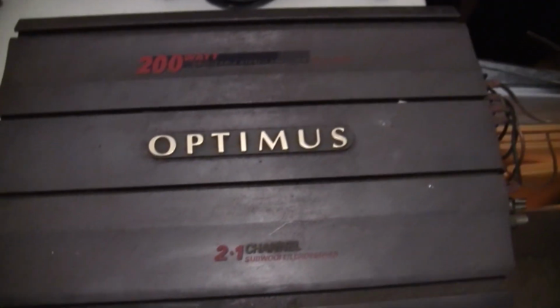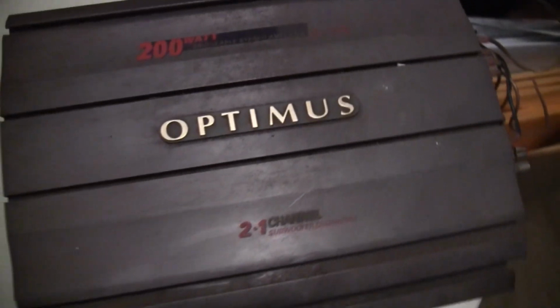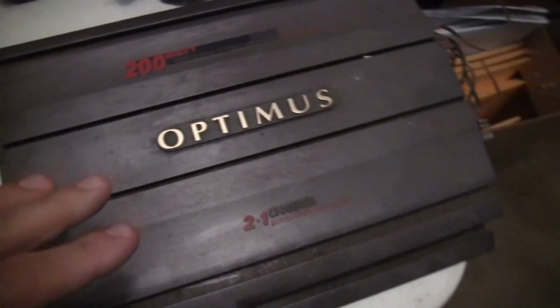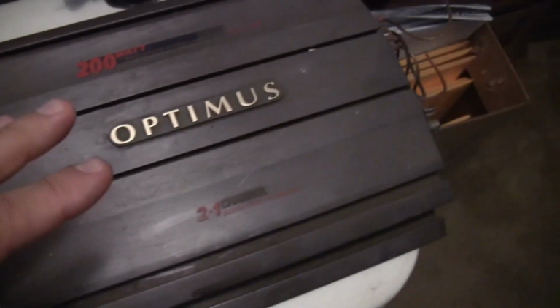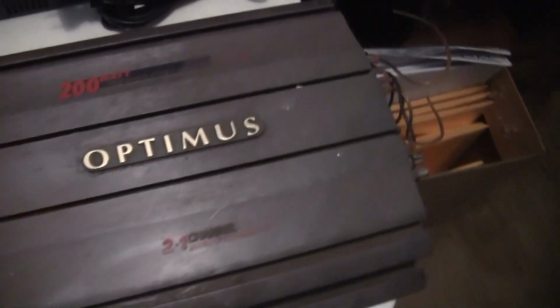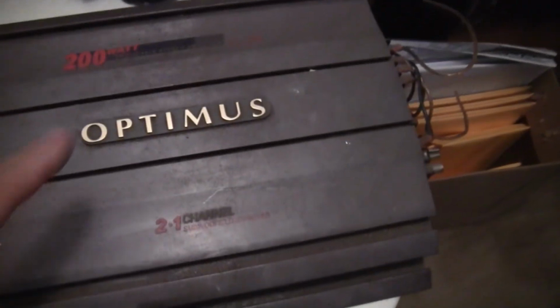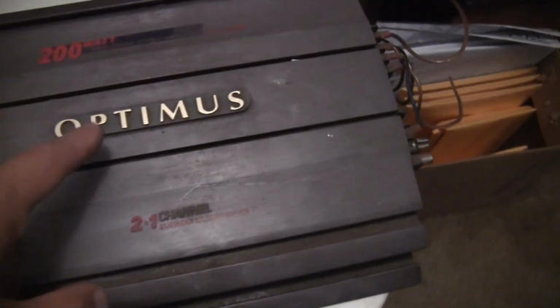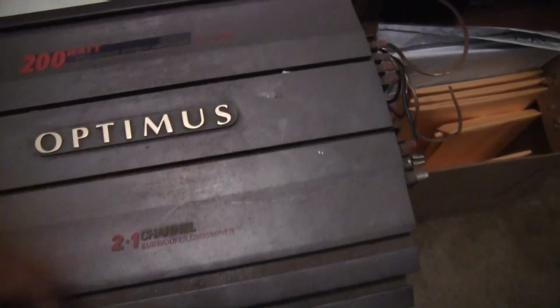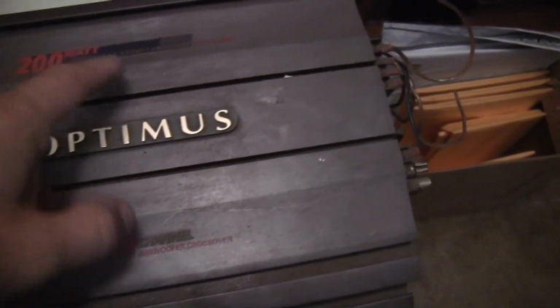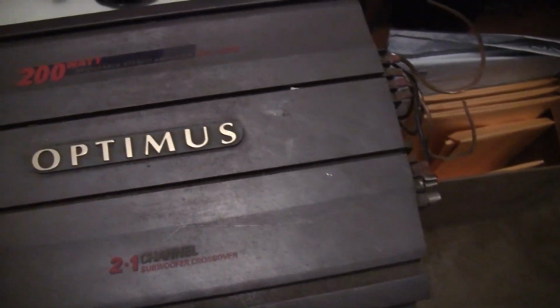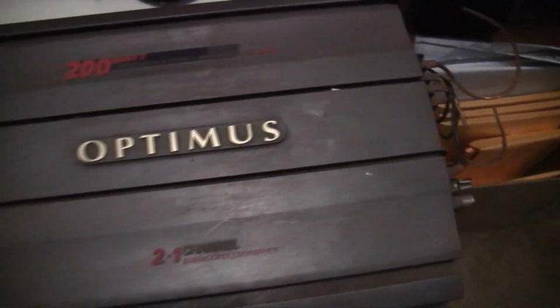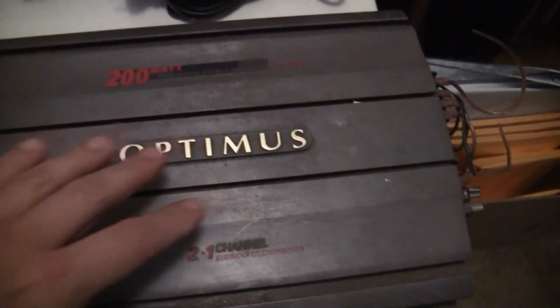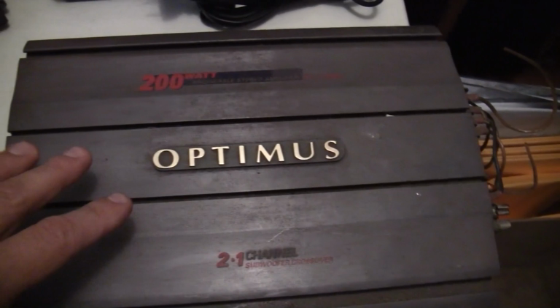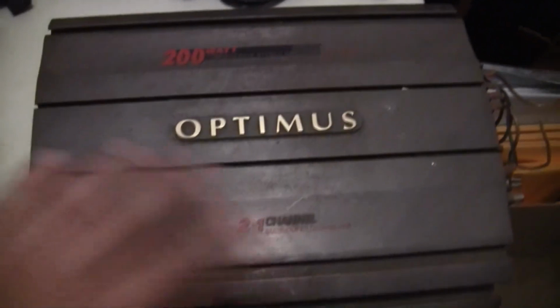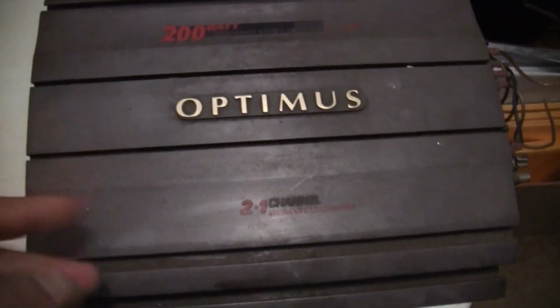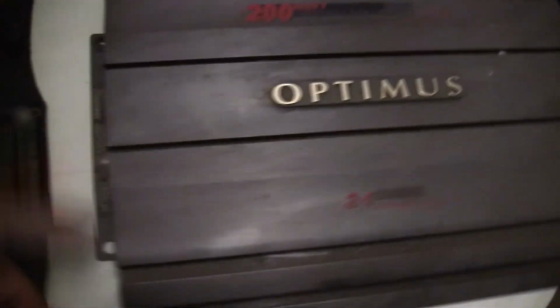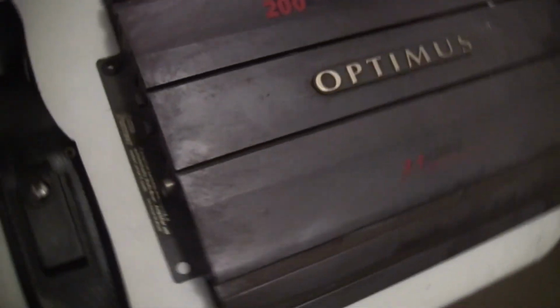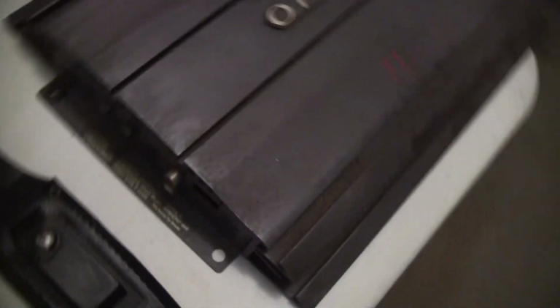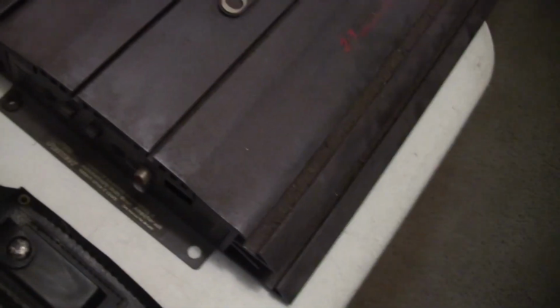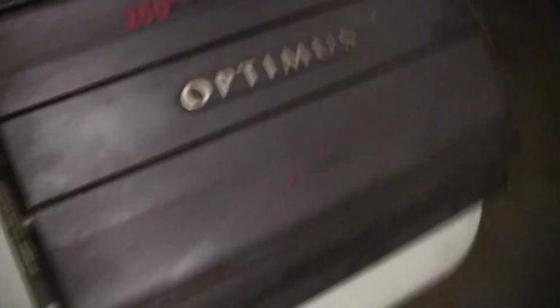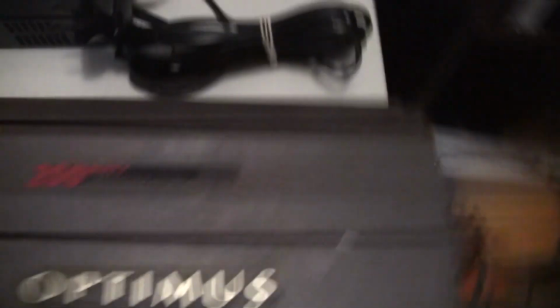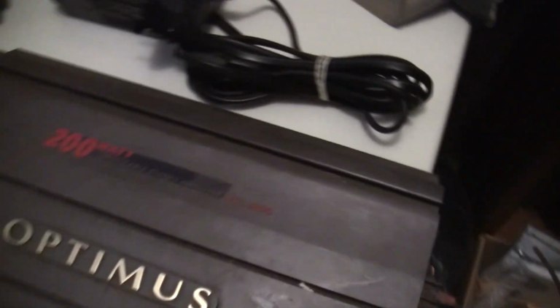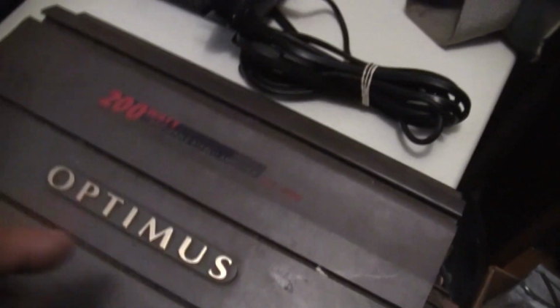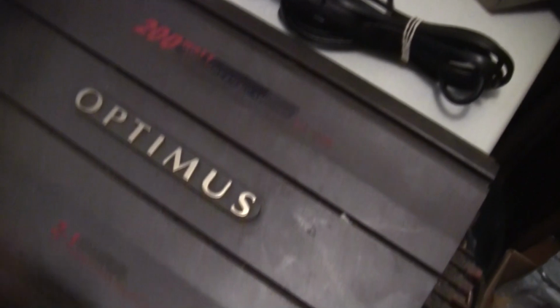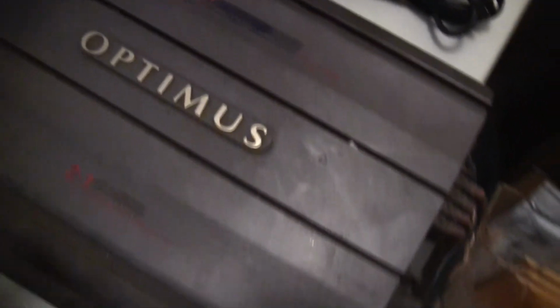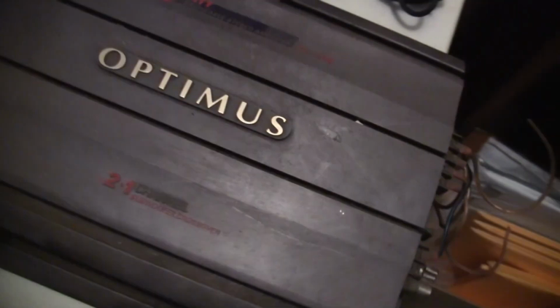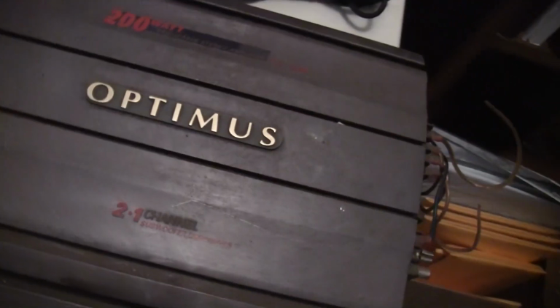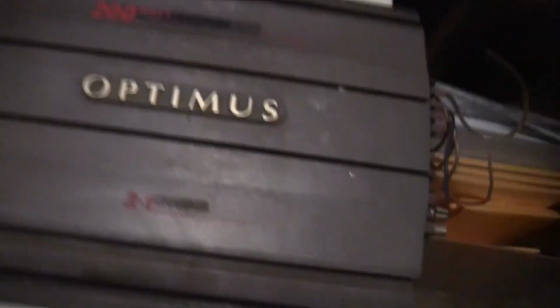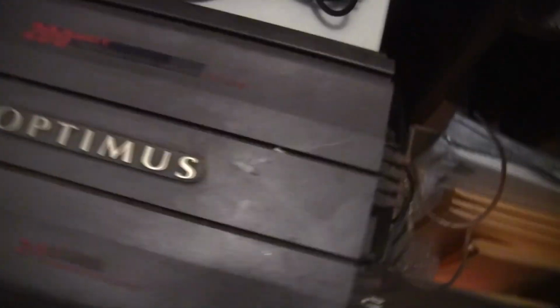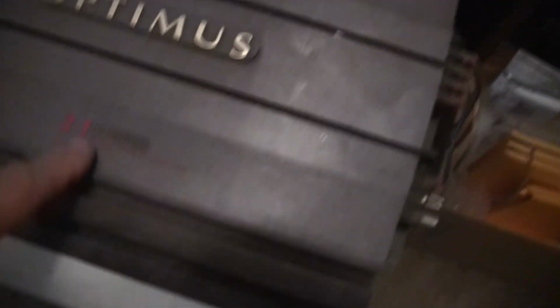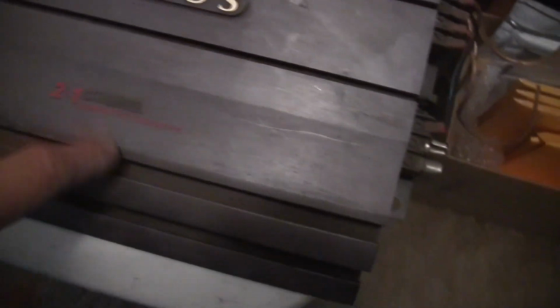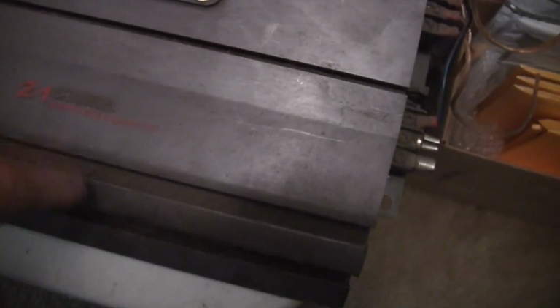Old school 1998-1999 Optimus 200 watt amplifier. Great for highs. Very dirty, still gotta test it out. Not too bad — like I said, it's a 2.1 channel.